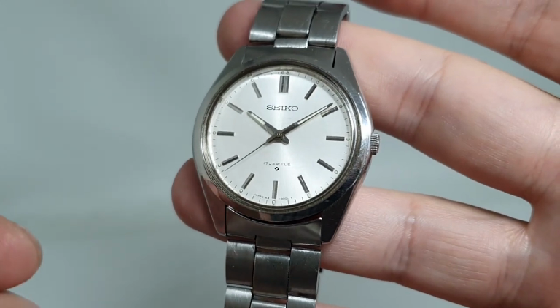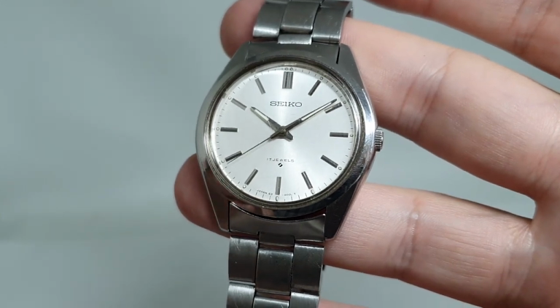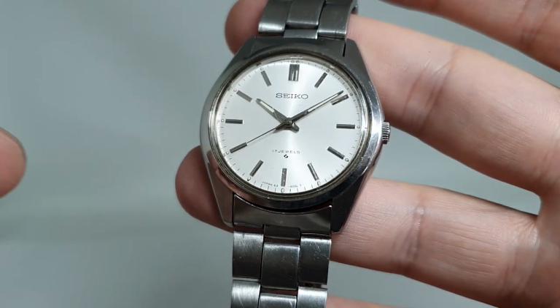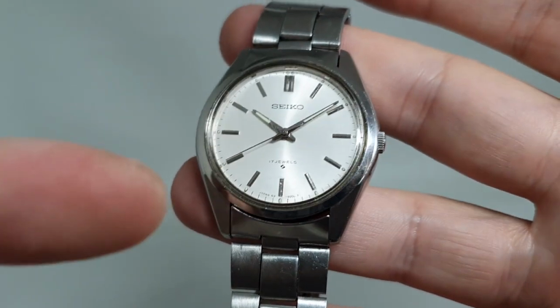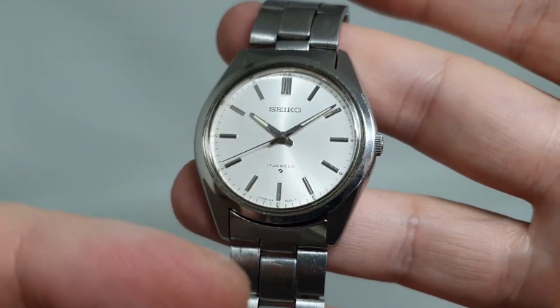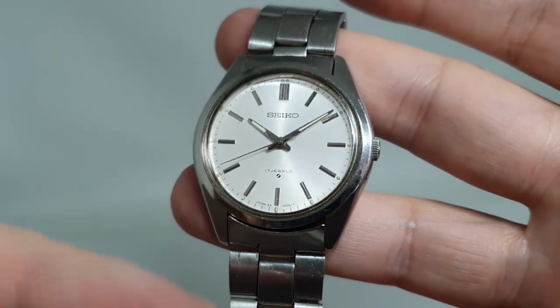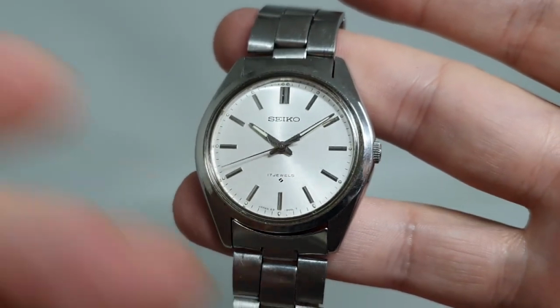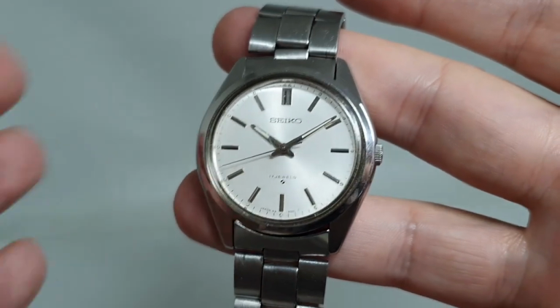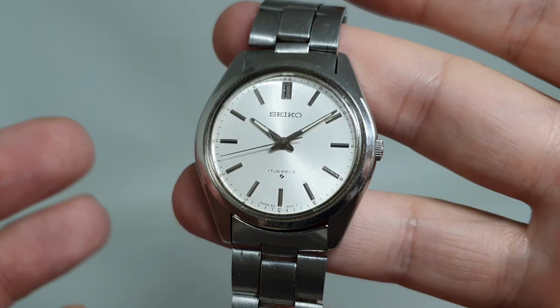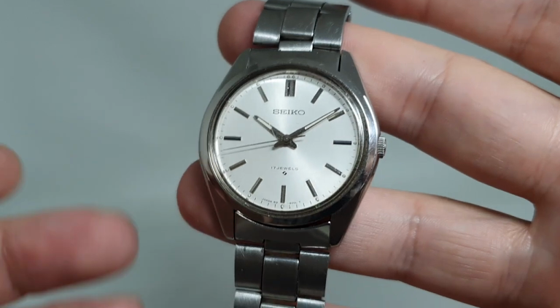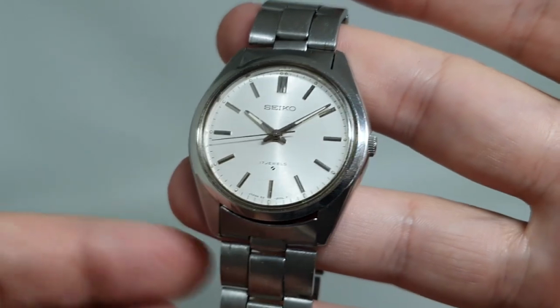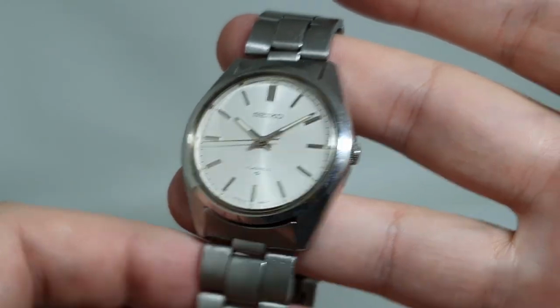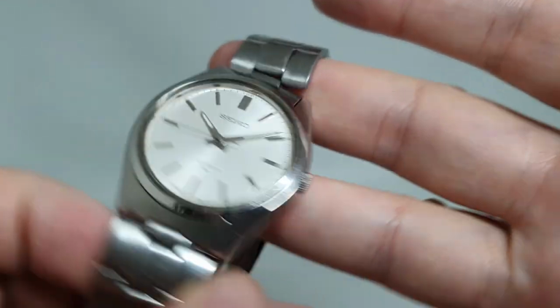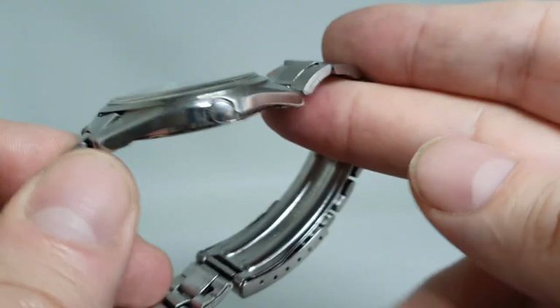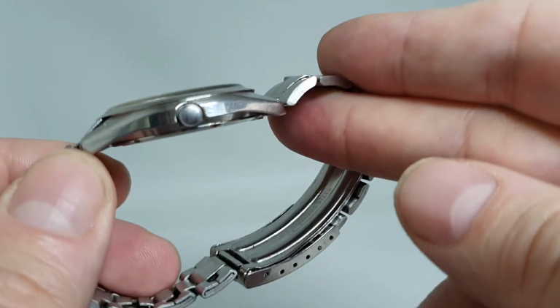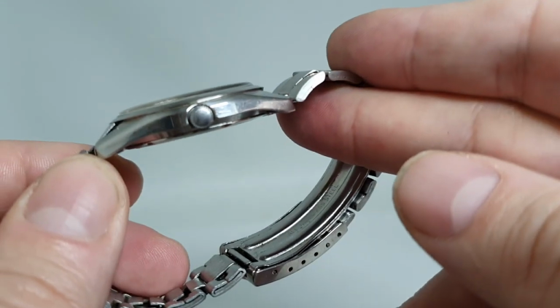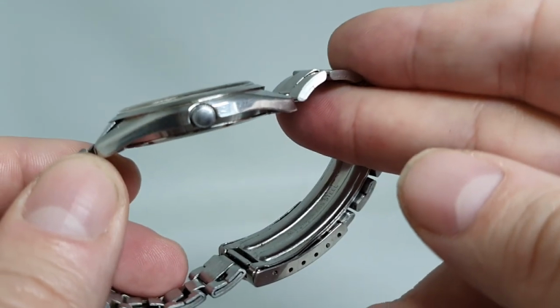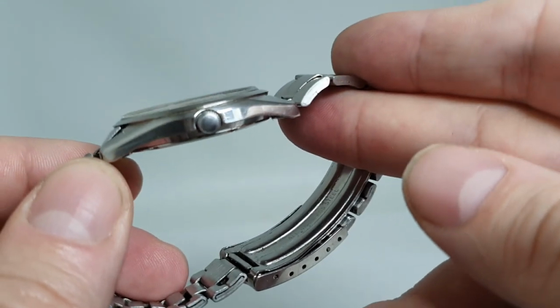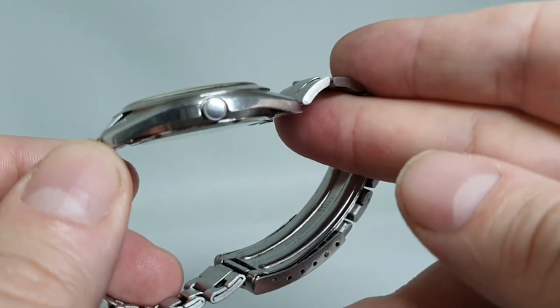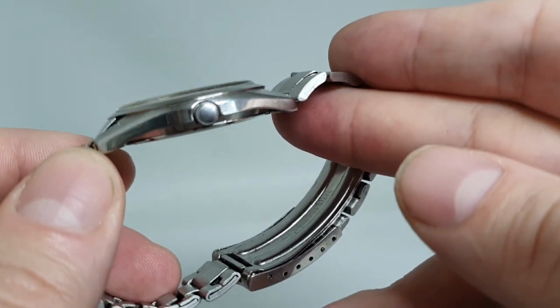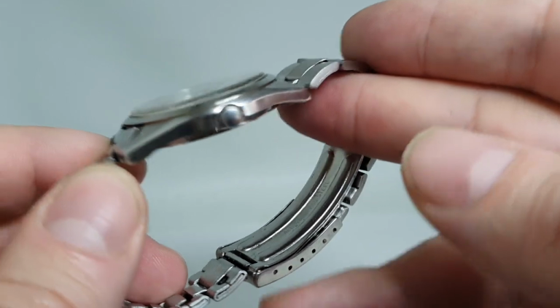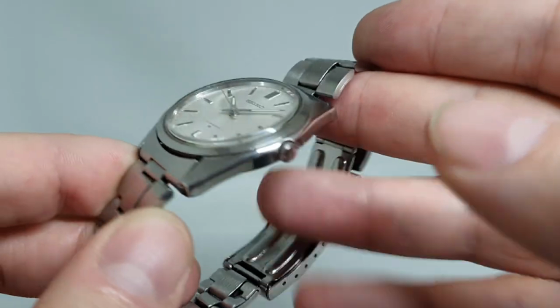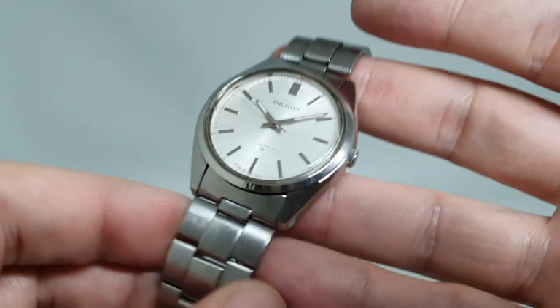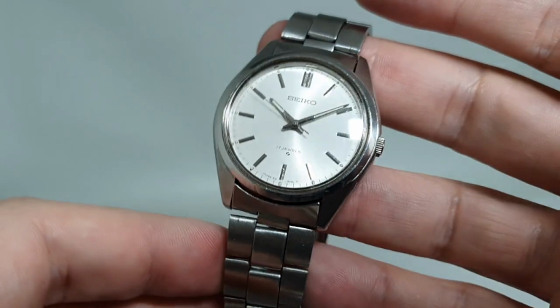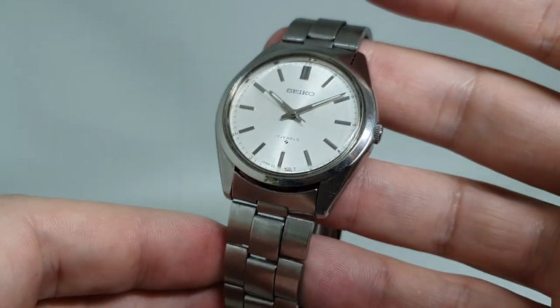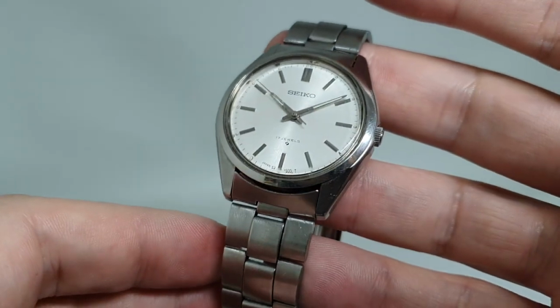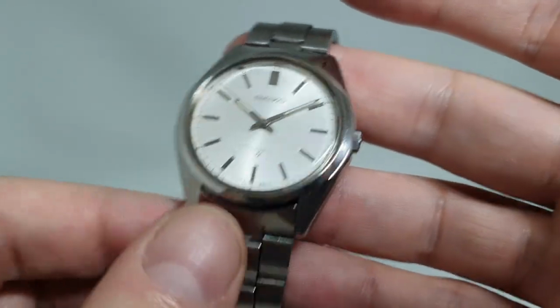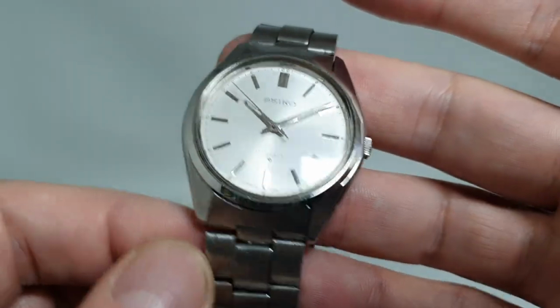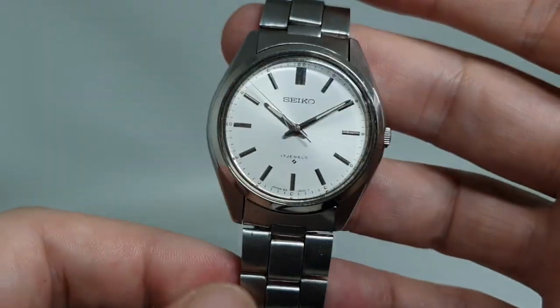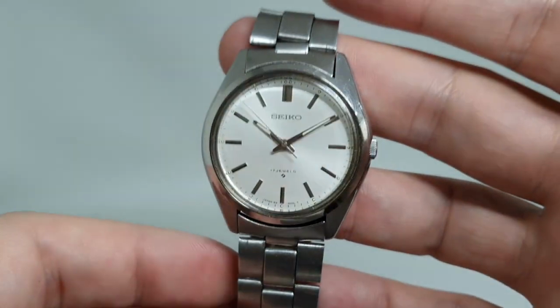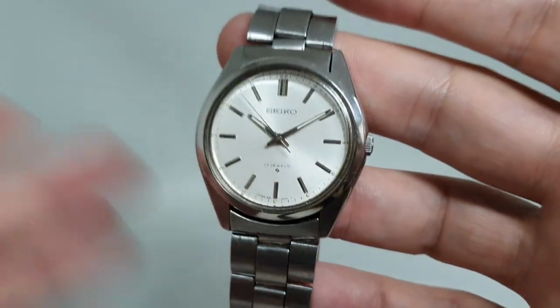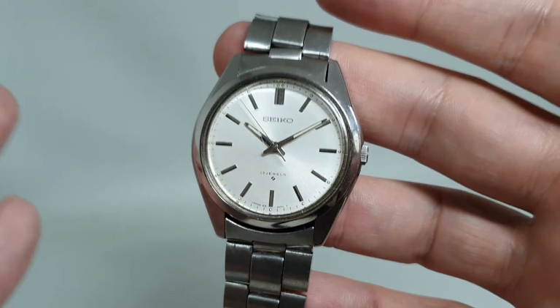This one doesn't have a calendar either, so the dial is quite symmetrical and clean. They also come in a bit thinner — you're going to save 10-15% of the case depth — so that's why they're popular.